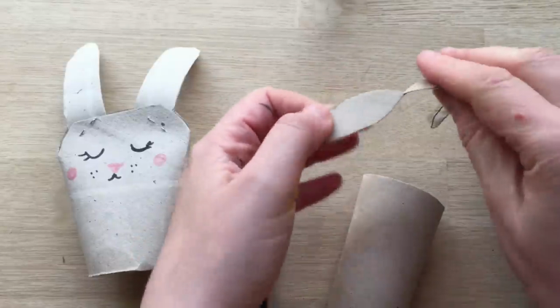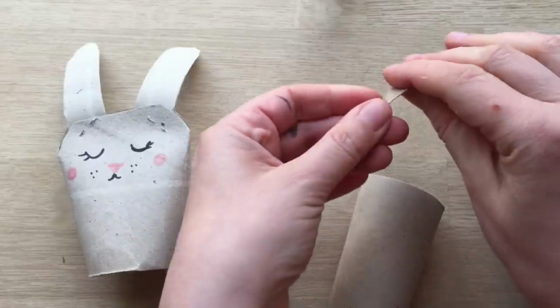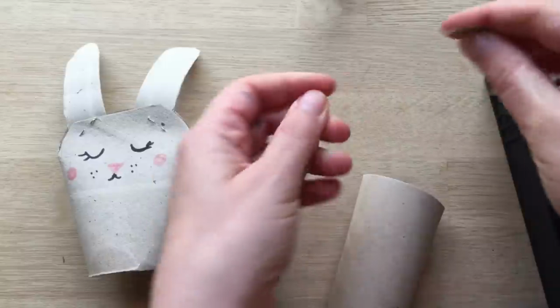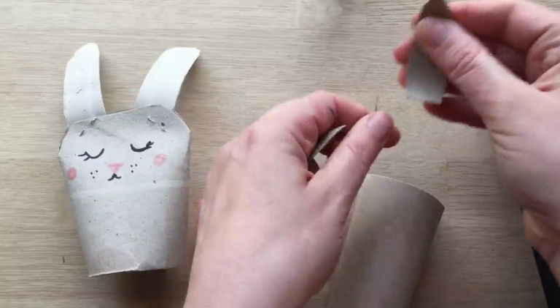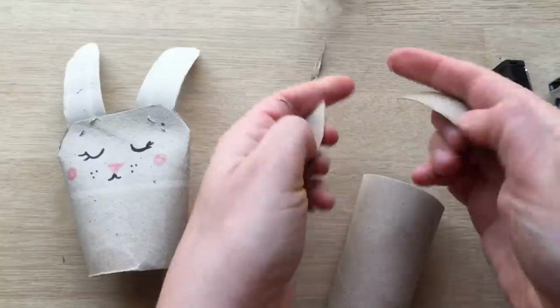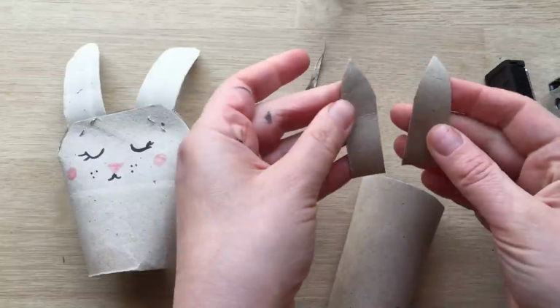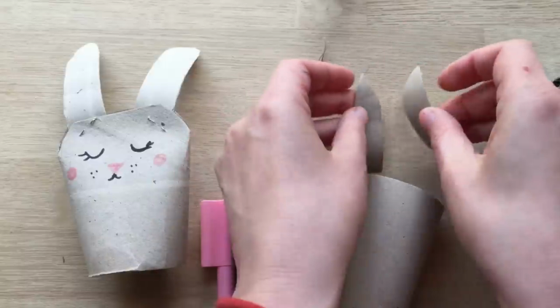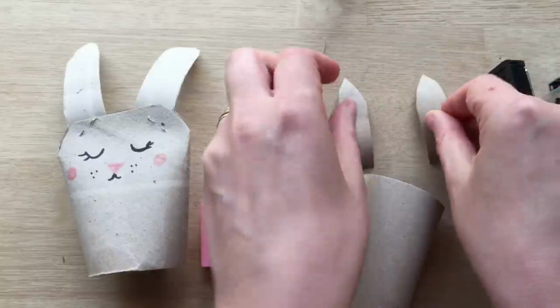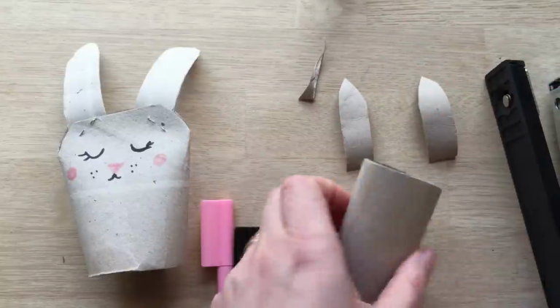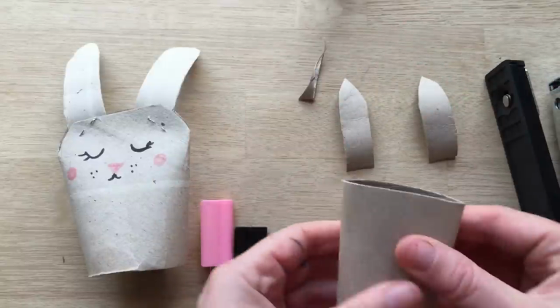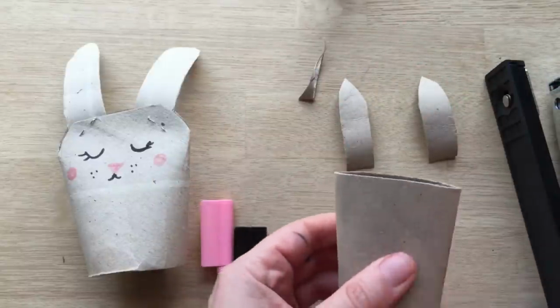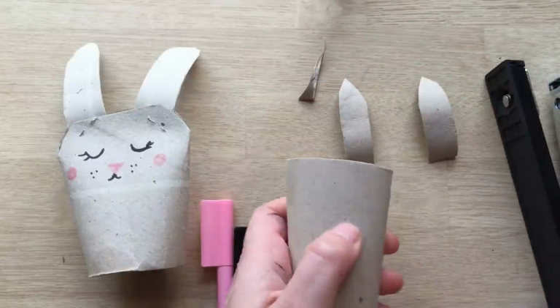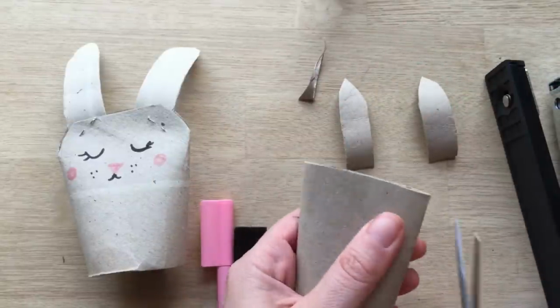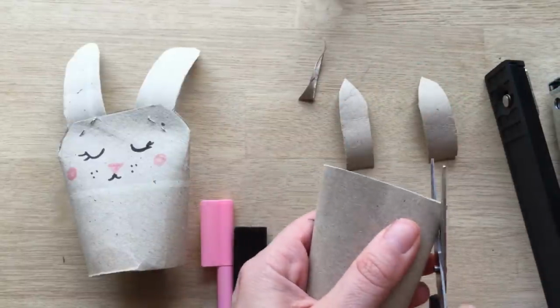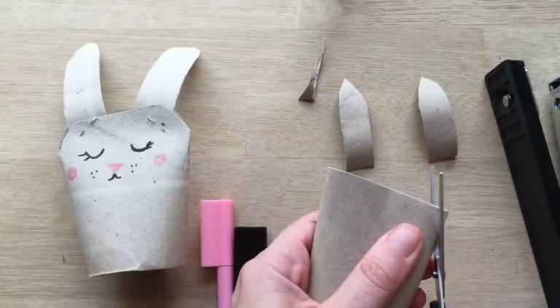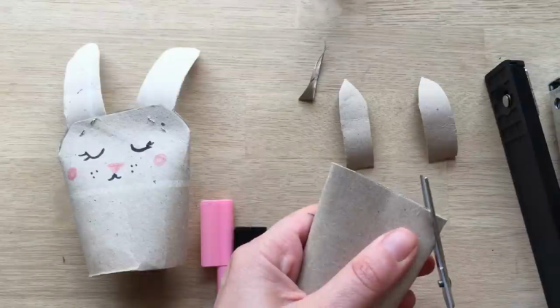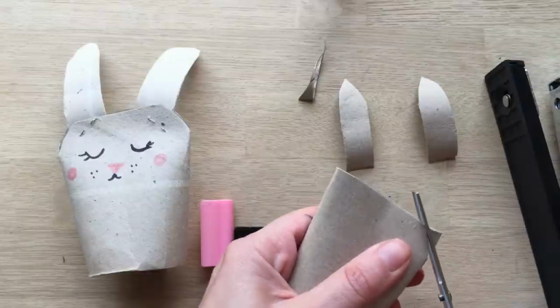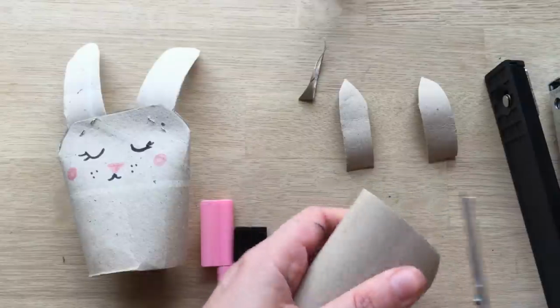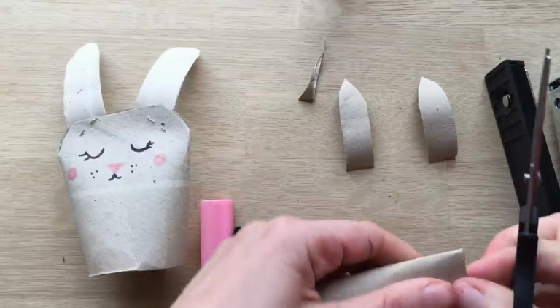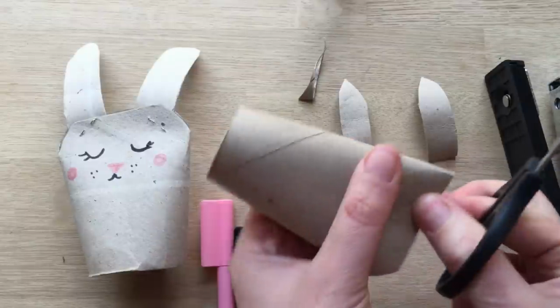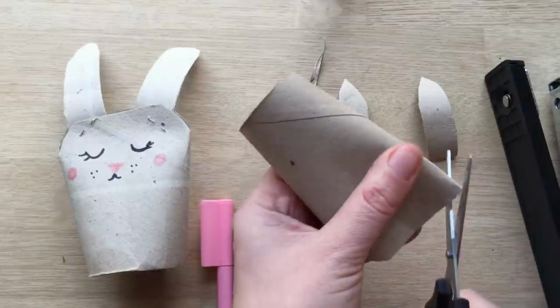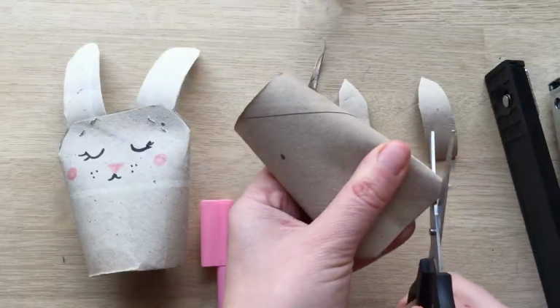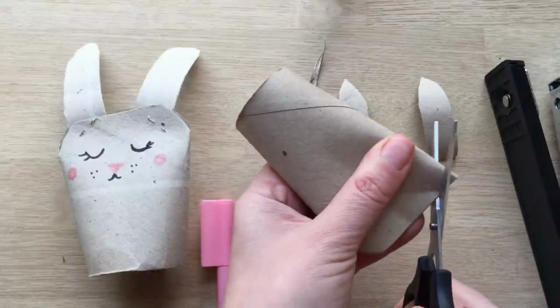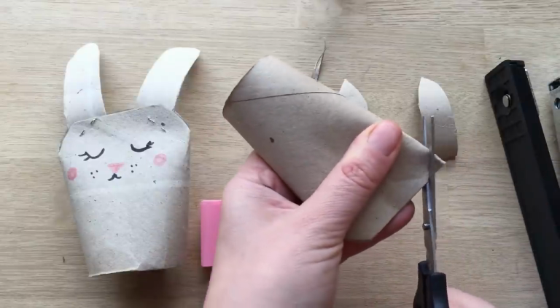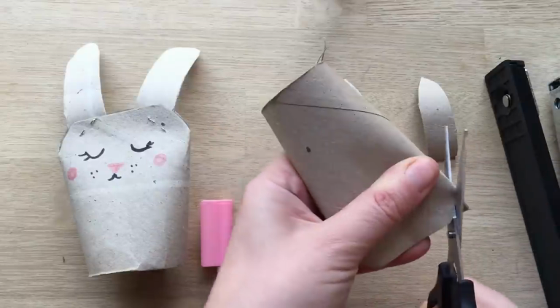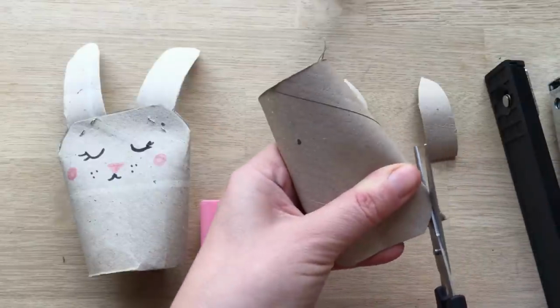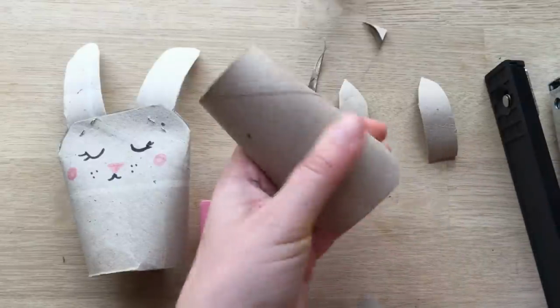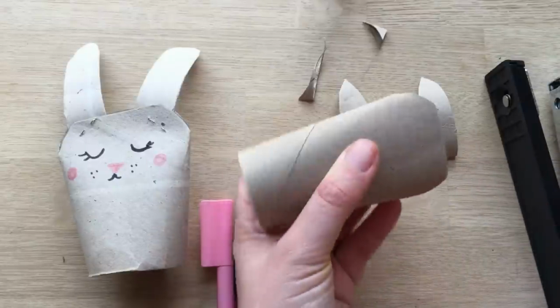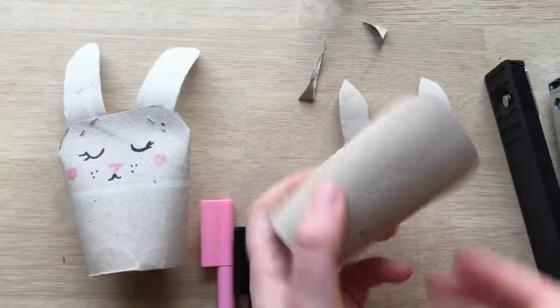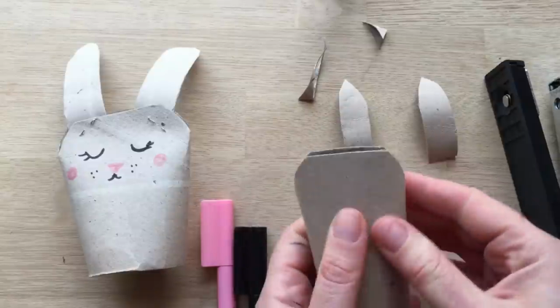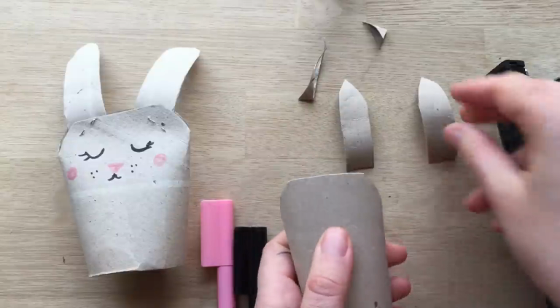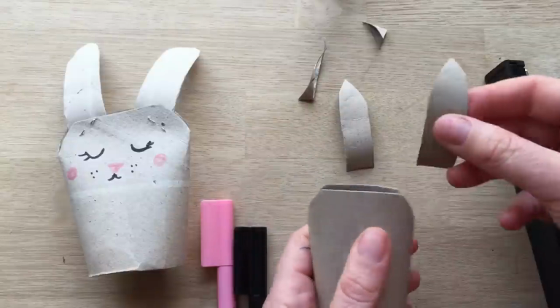Here we've got the ears like that. Then you take your loo roll and I'm going to shape a little bit the head. You don't have to shape it — you could just skip this part if you want to. Your basic idea.